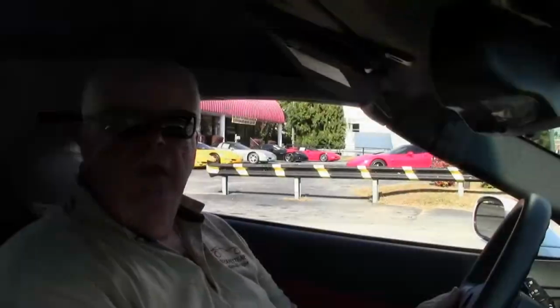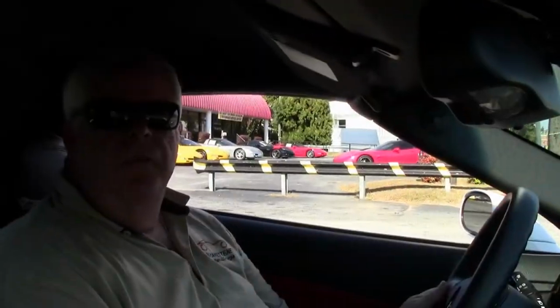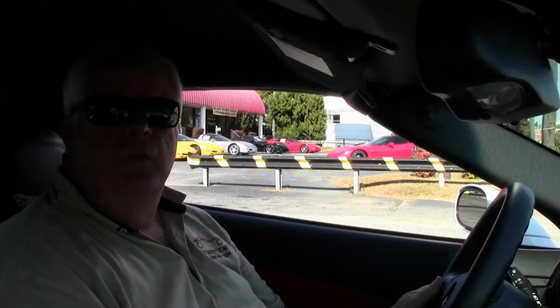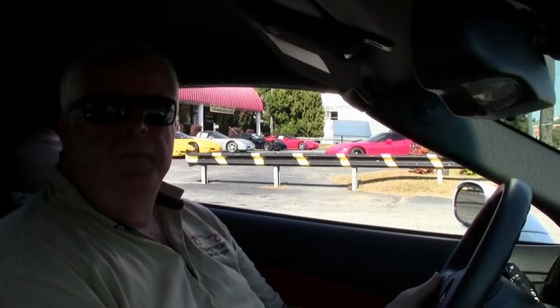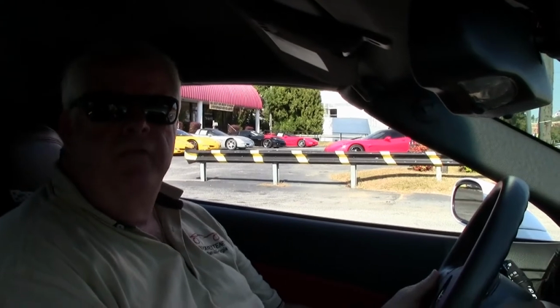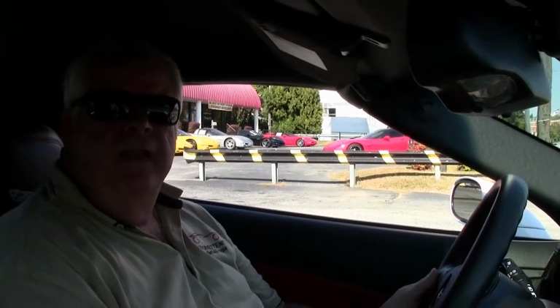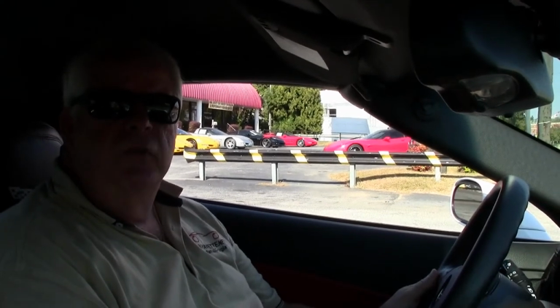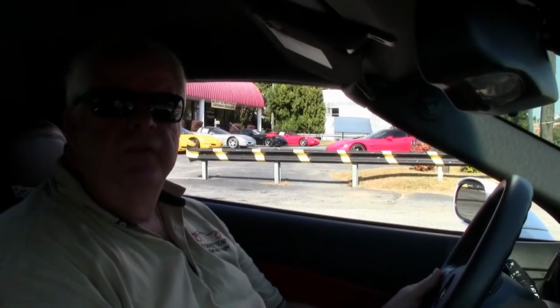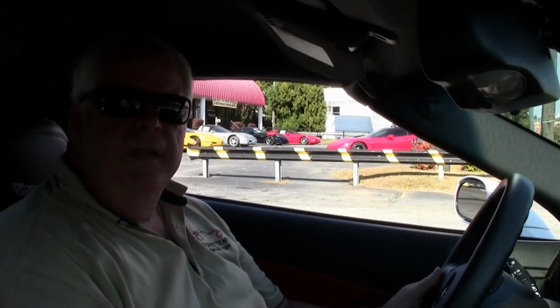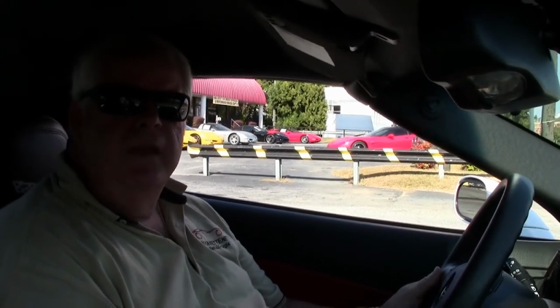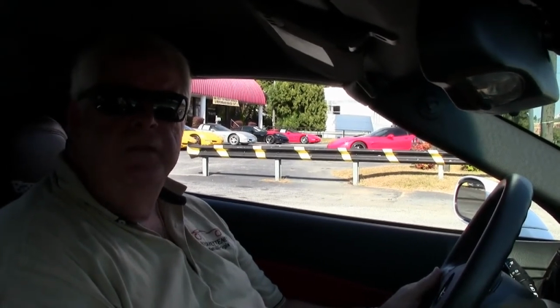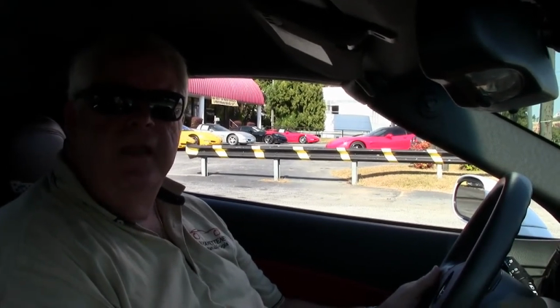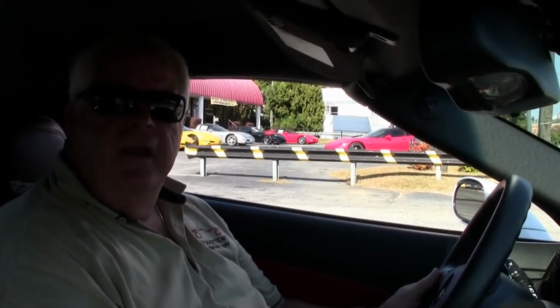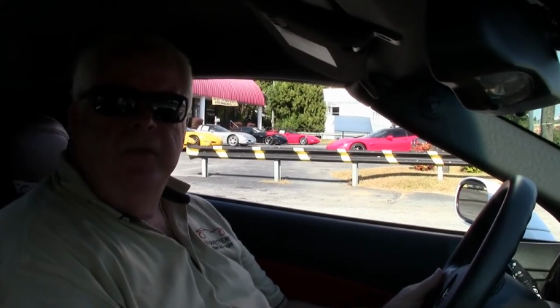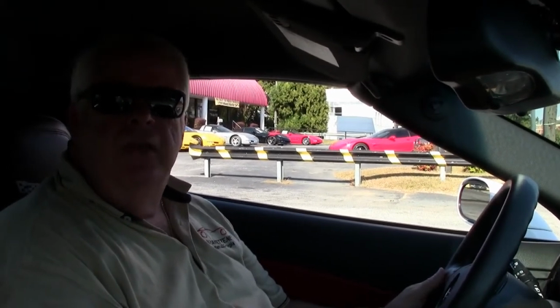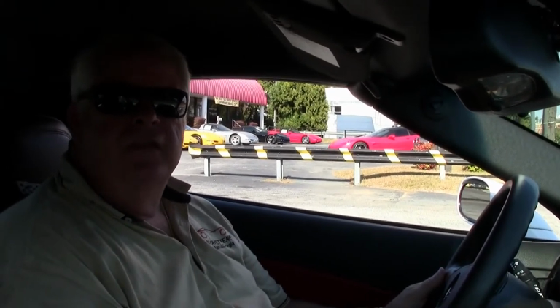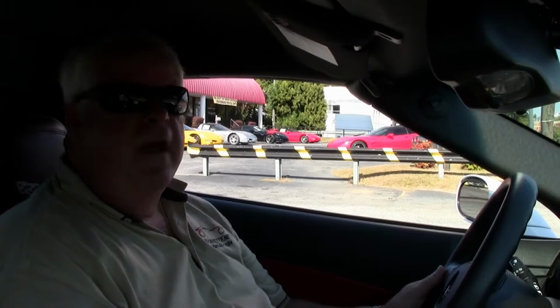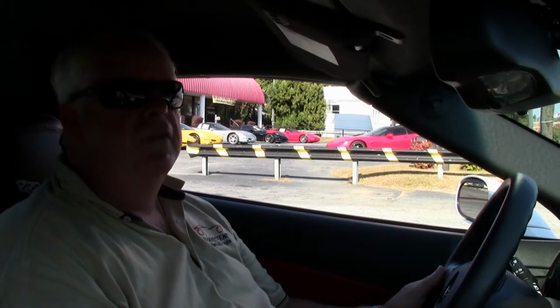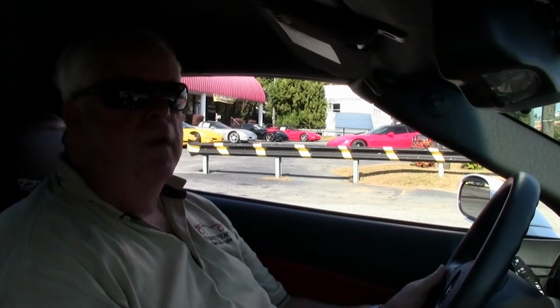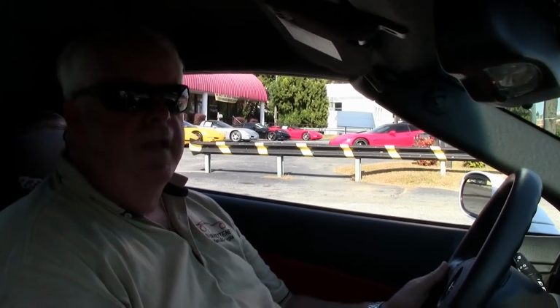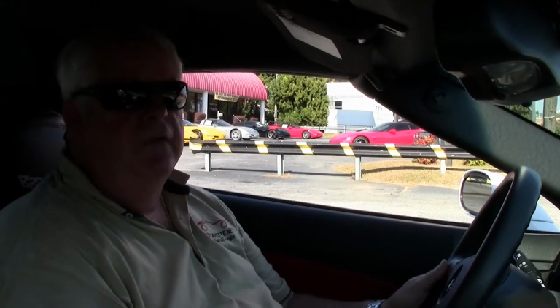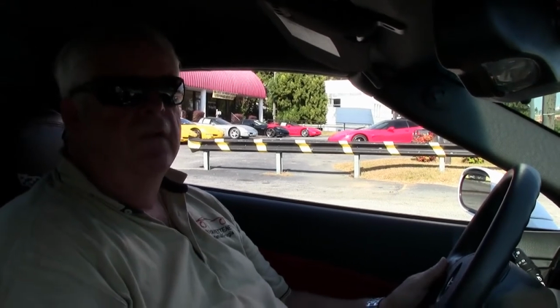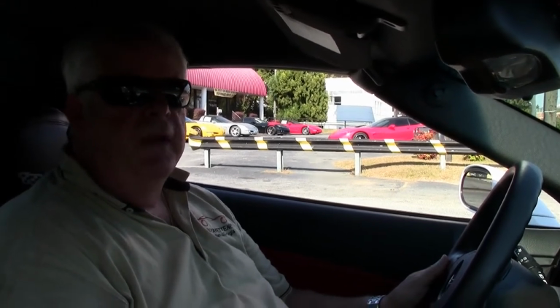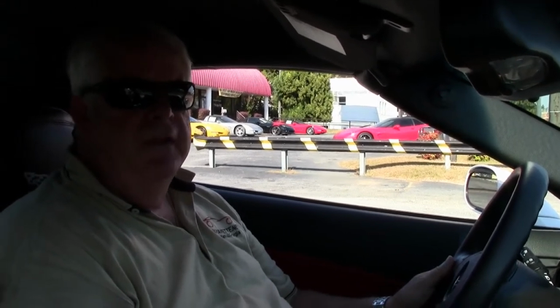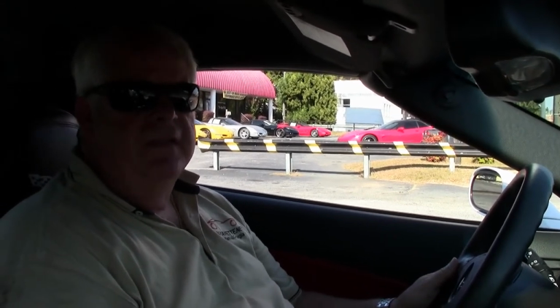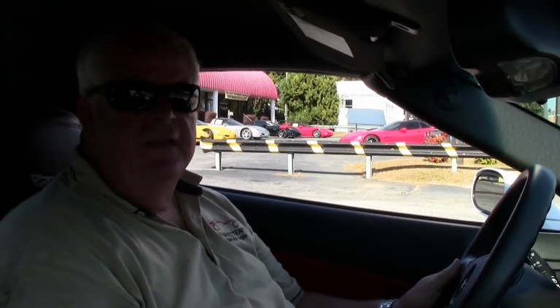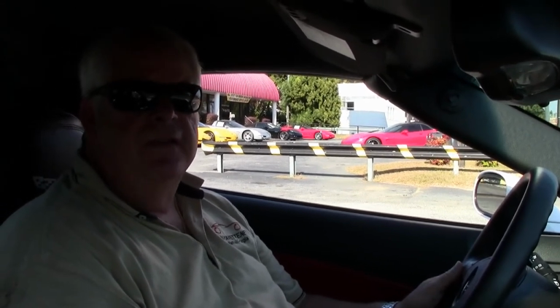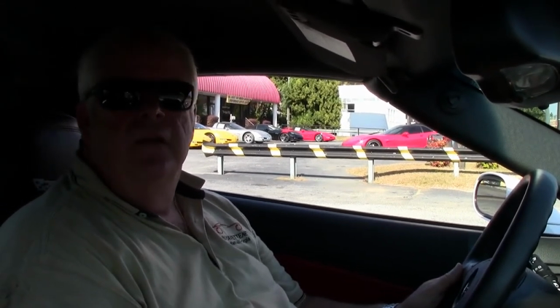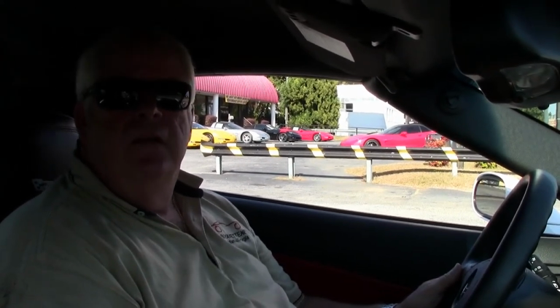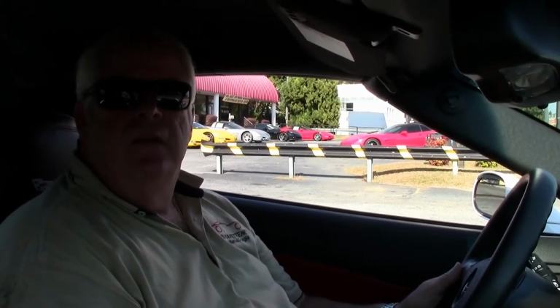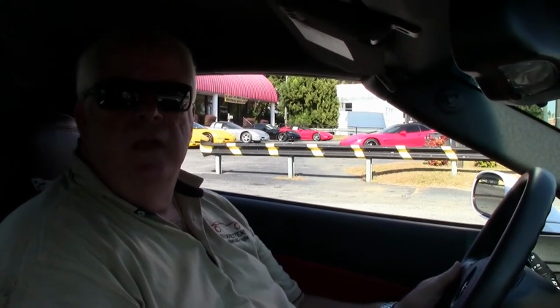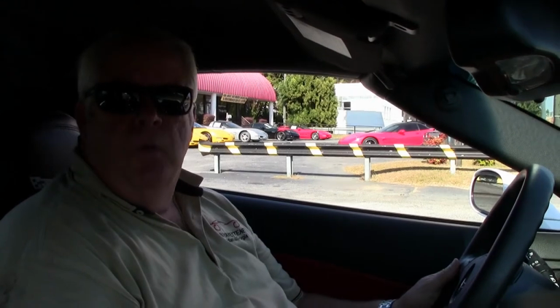Hello, folks. Welcome to BioVet Atlanta, Georgia. My name is Rick Engel. Today, I'm going to take you on a test drive on this 2011 3LT C6 Grand Sport.